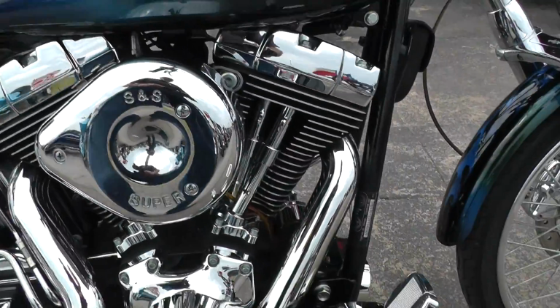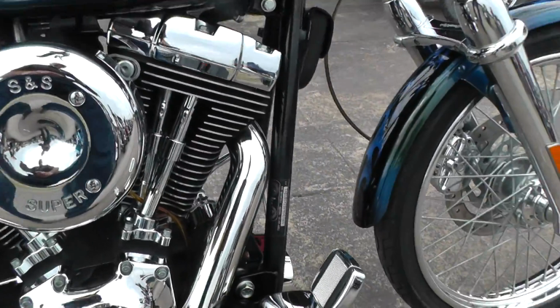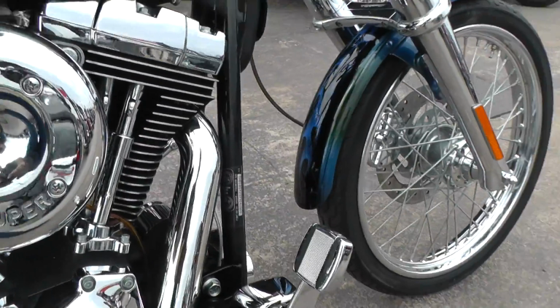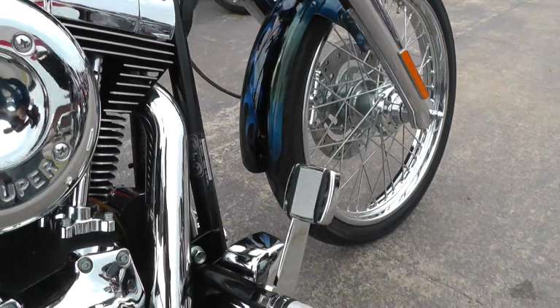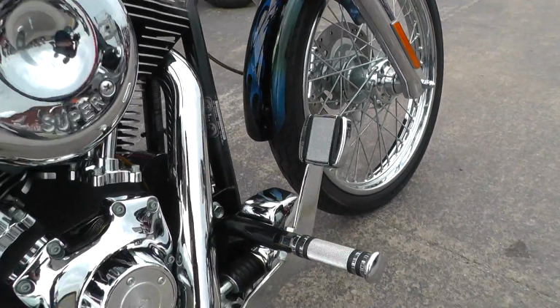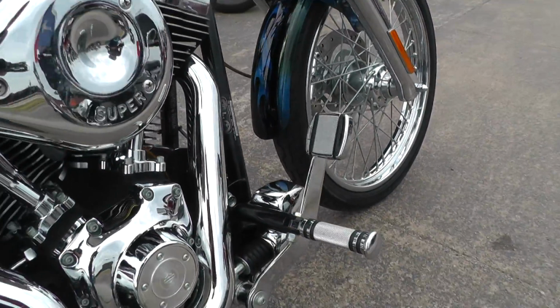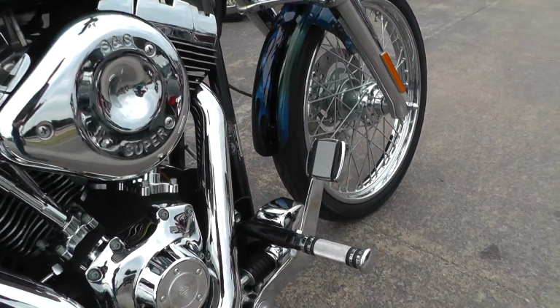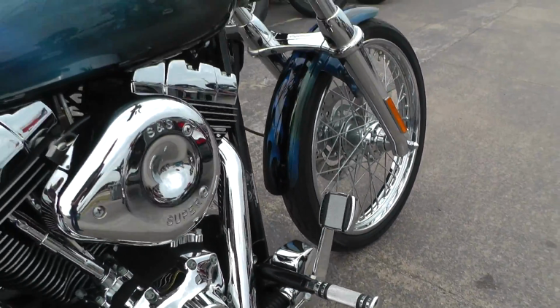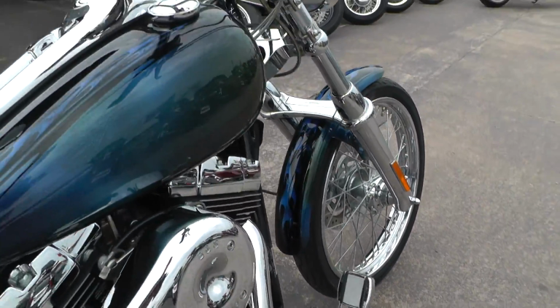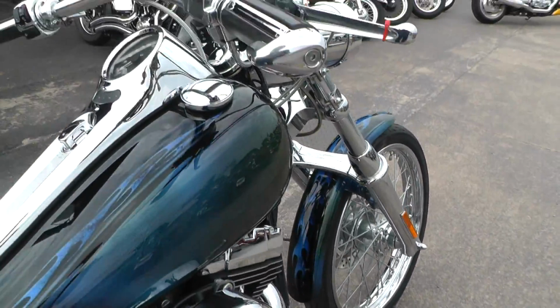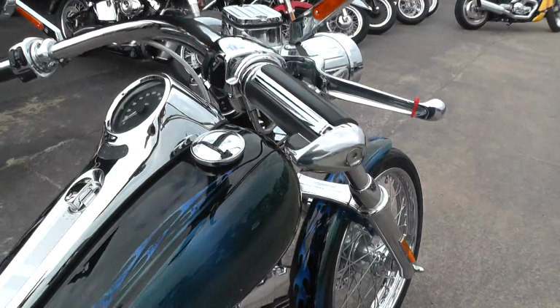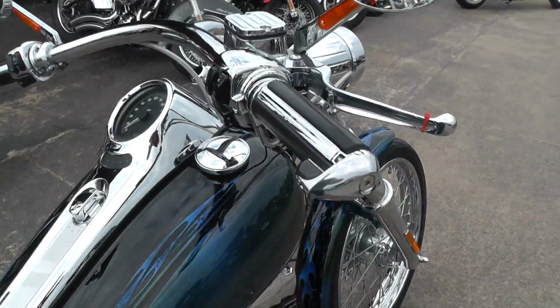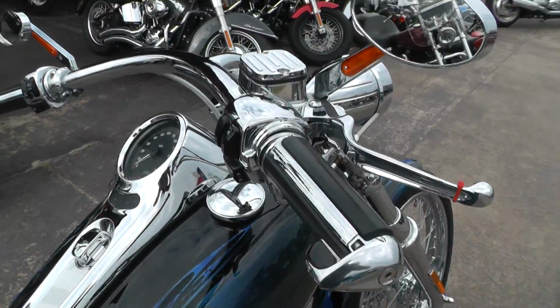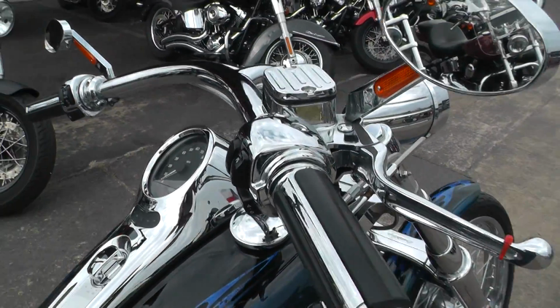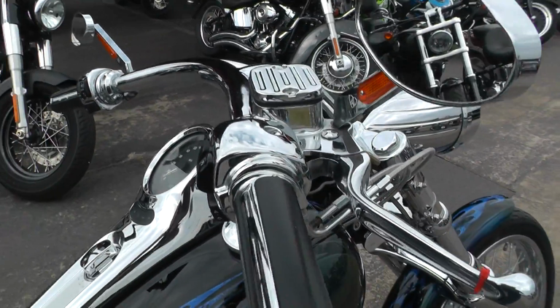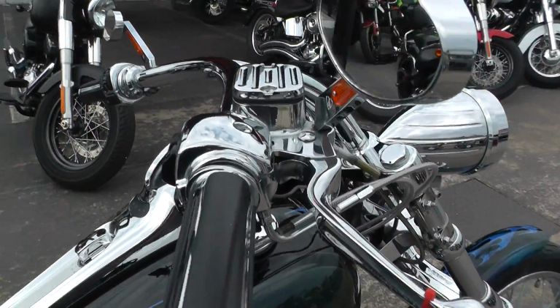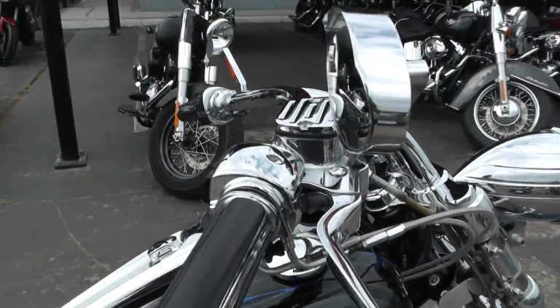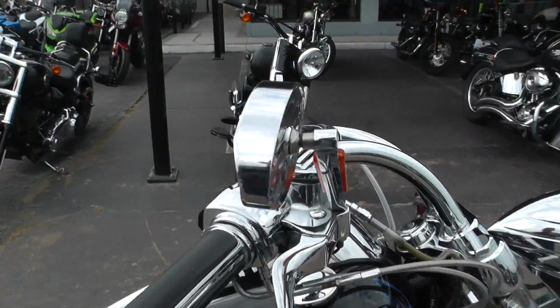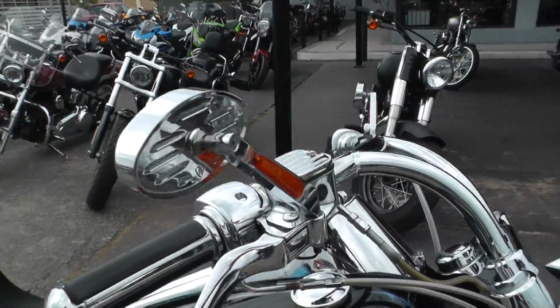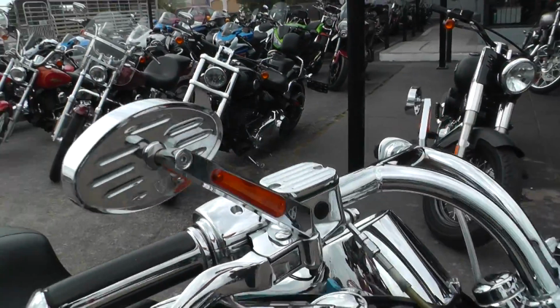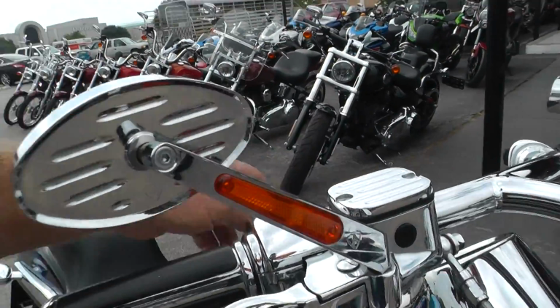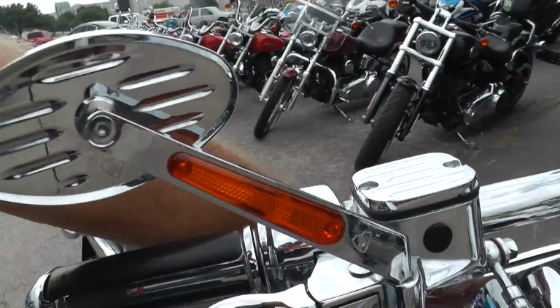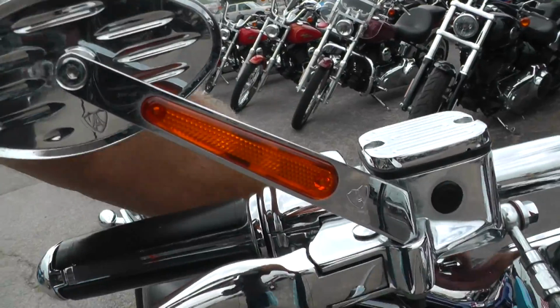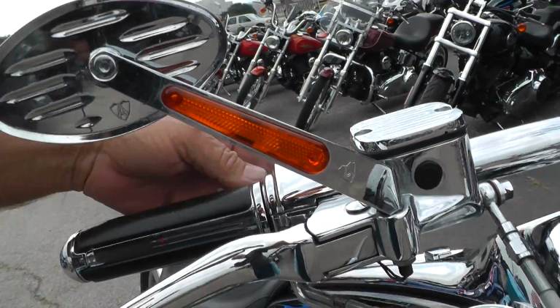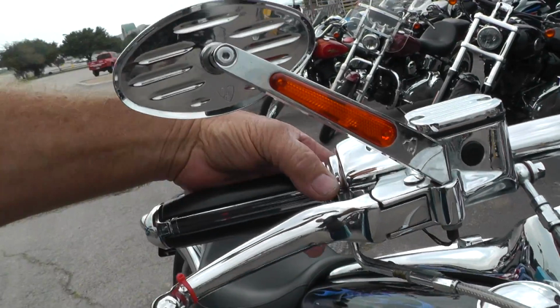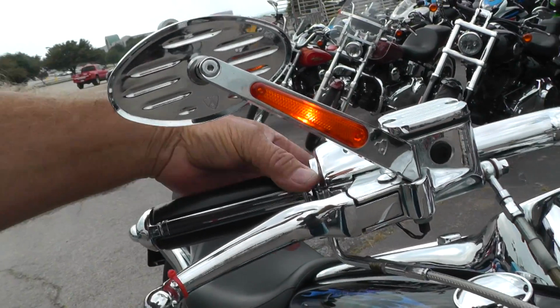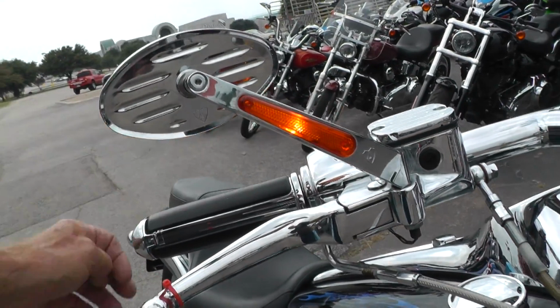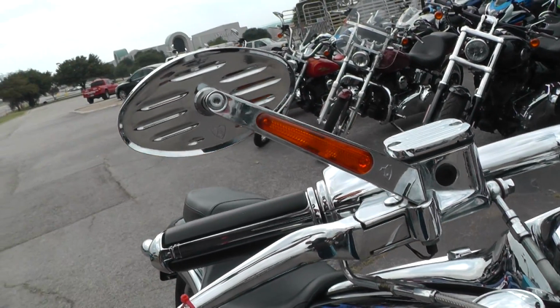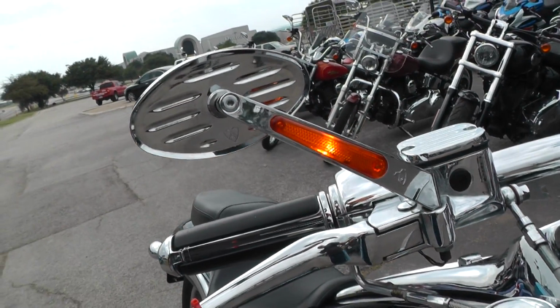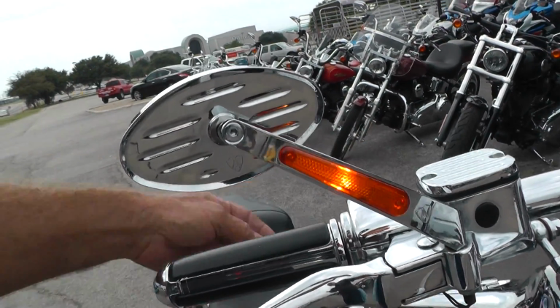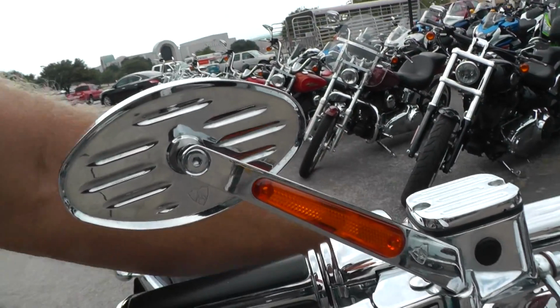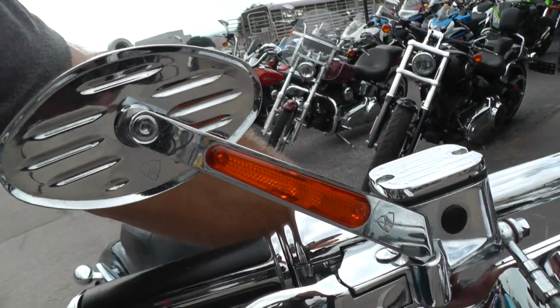Forward mount foot controls with upgraded foot pegs and pedals. Upgraded hand grips, chrome switch housings, levers, upgraded mirrors. It's got the turn signals in the mirror there. It's pretty slick.